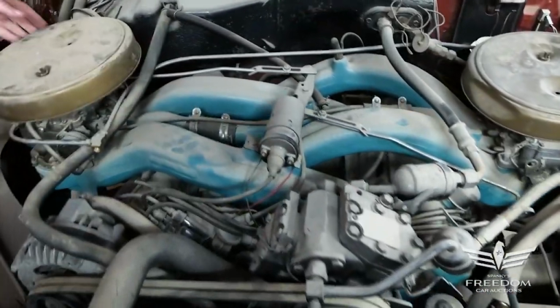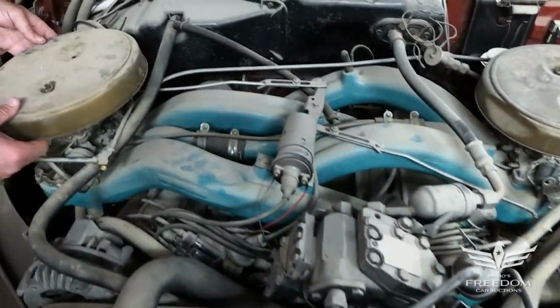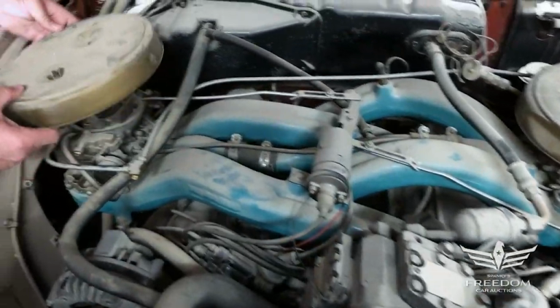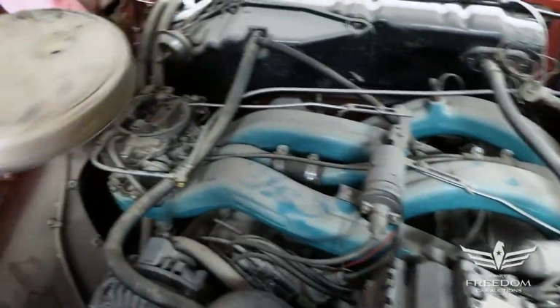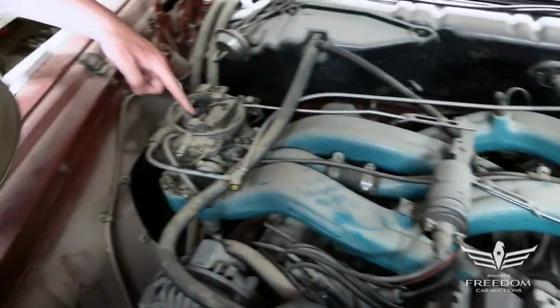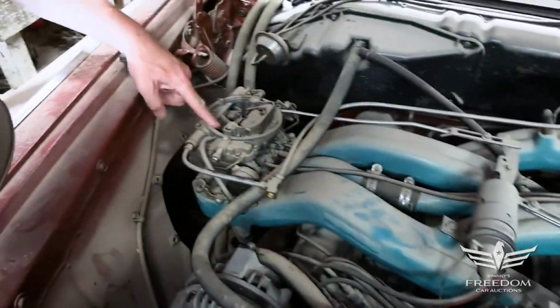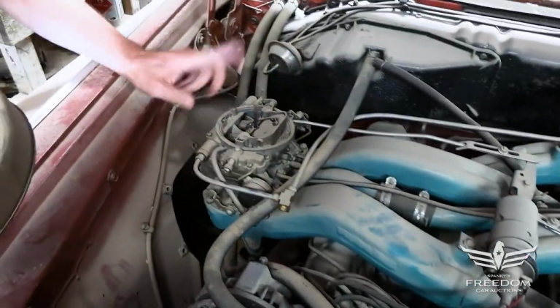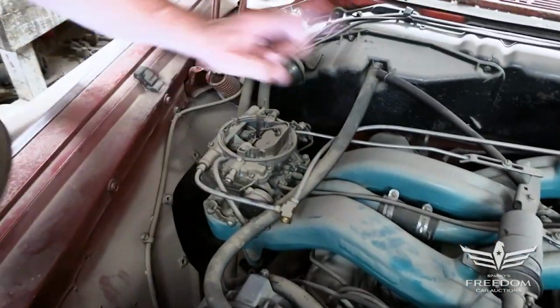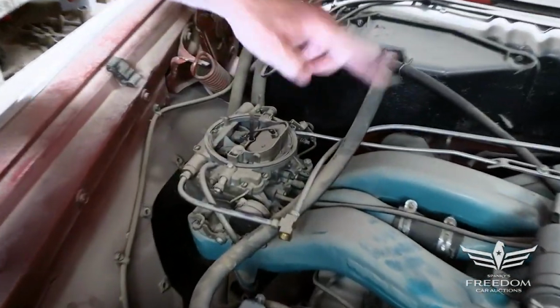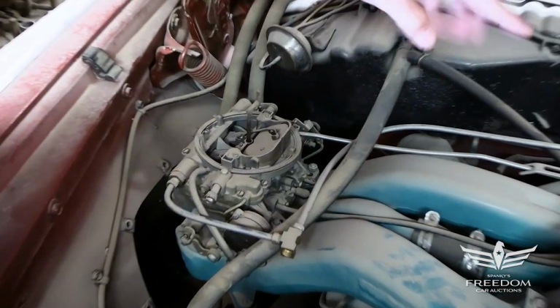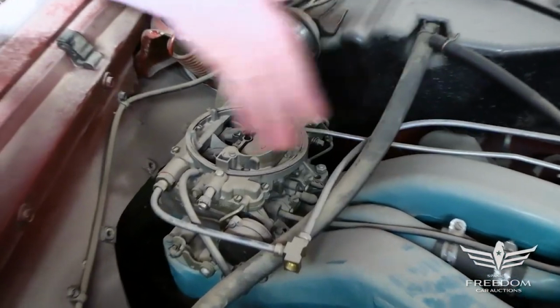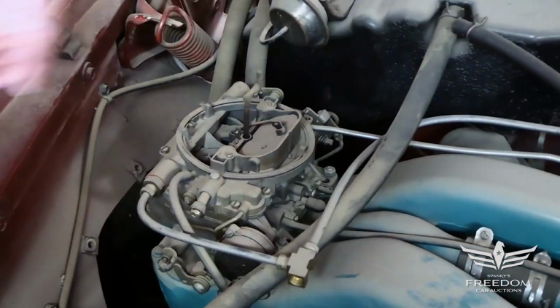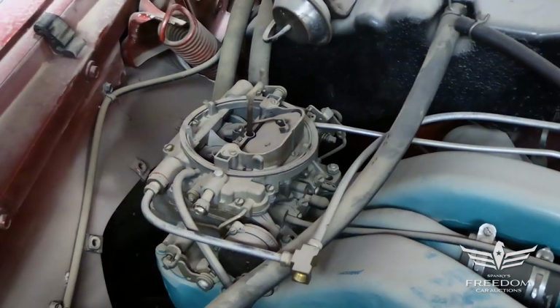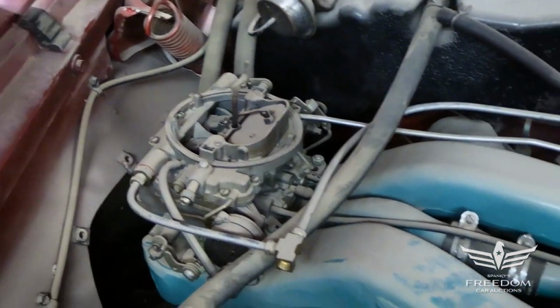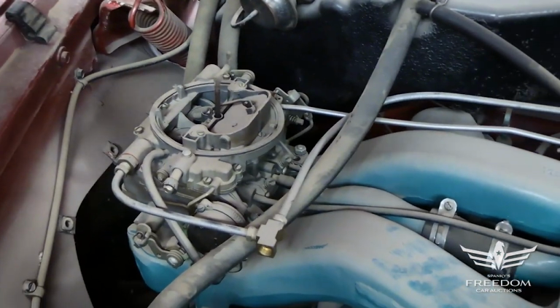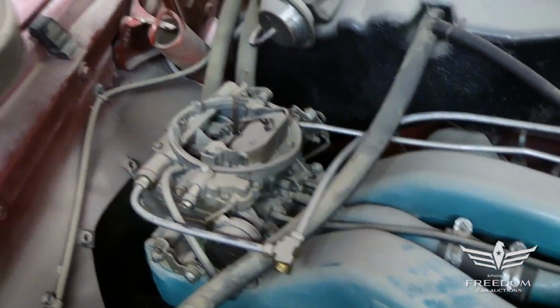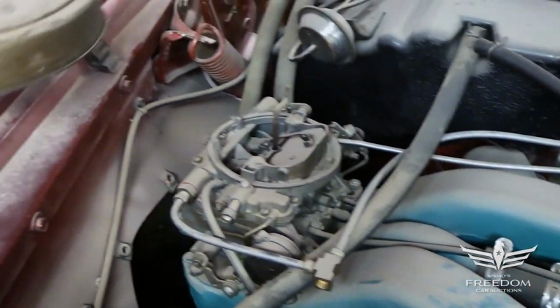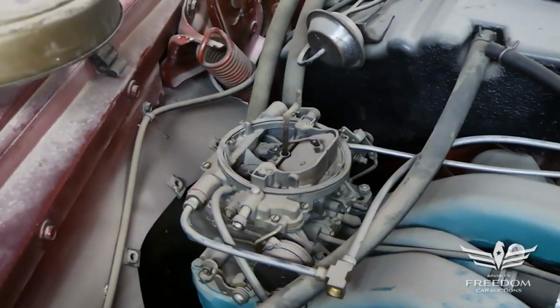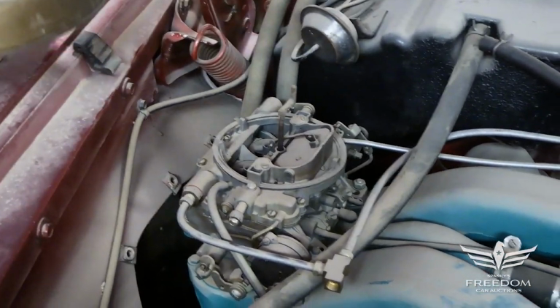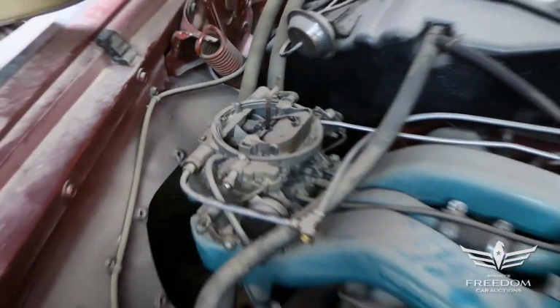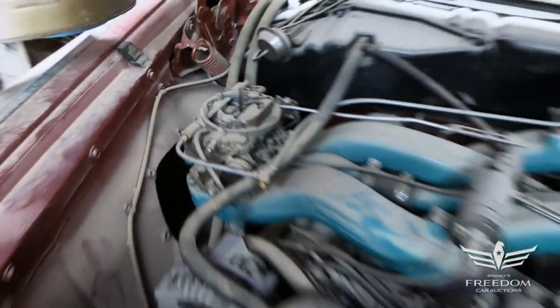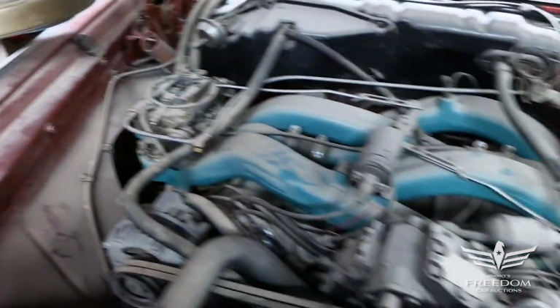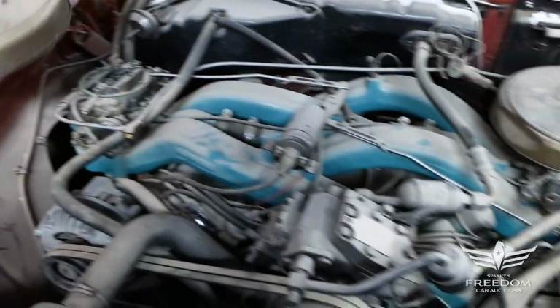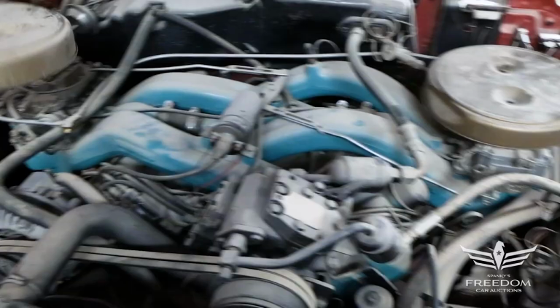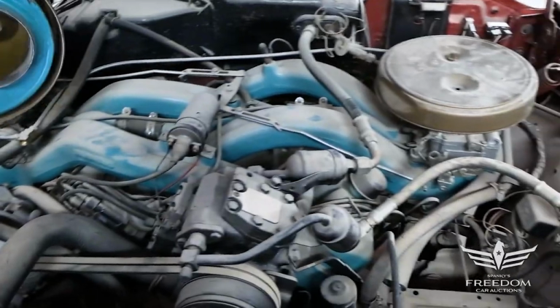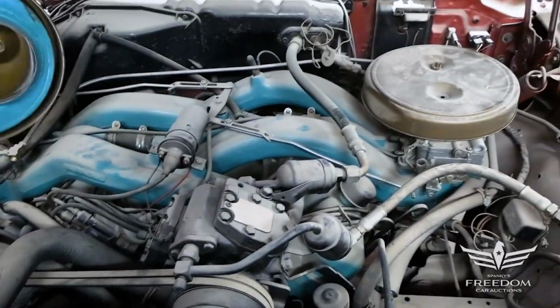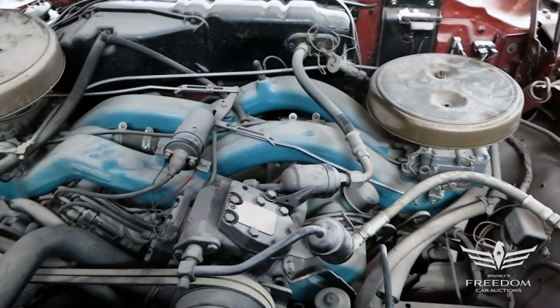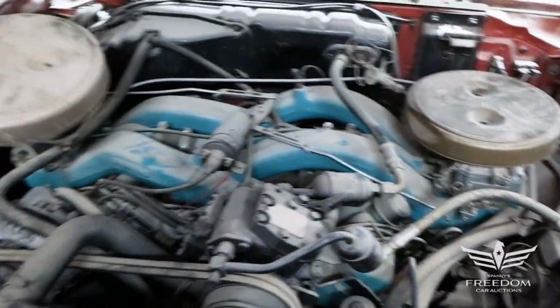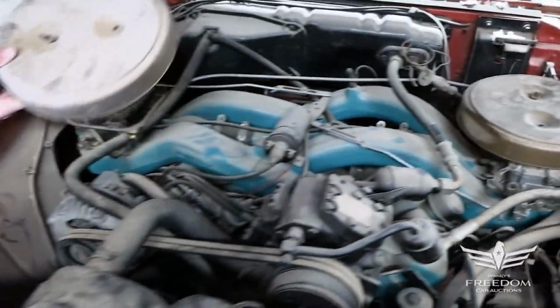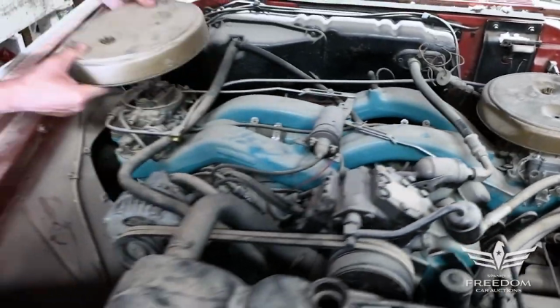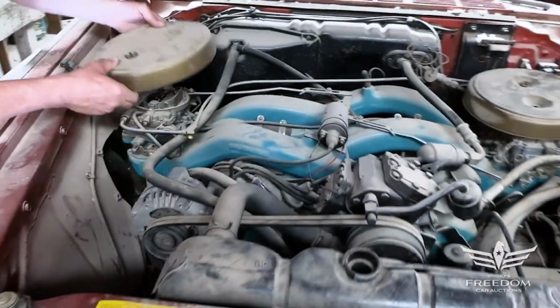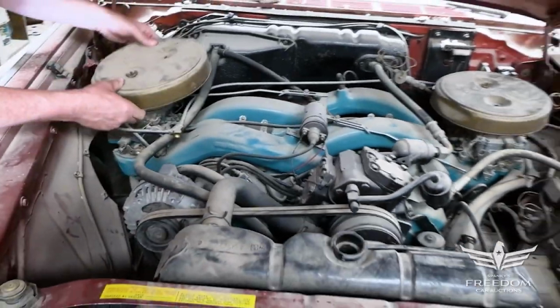We see a couple of Carter AFB carburetors. This one feeds that bank, that one feeds this bank, and yes, that's an inexpensive form of free supercharging. These are the original air cleaners — they're metal, they're not reproductions.